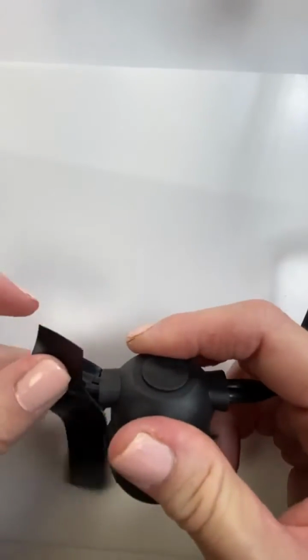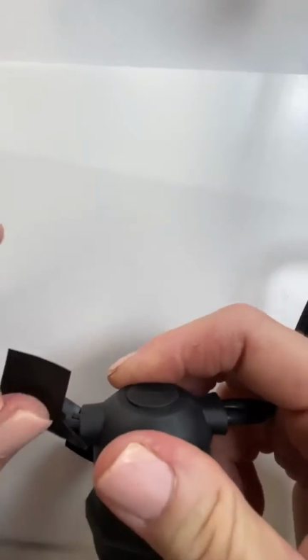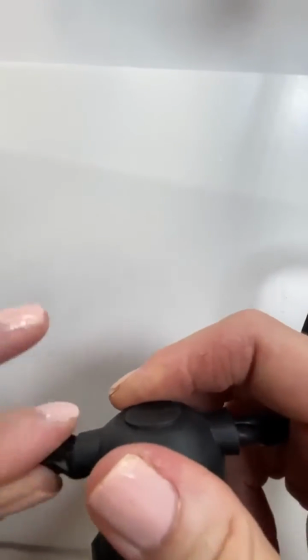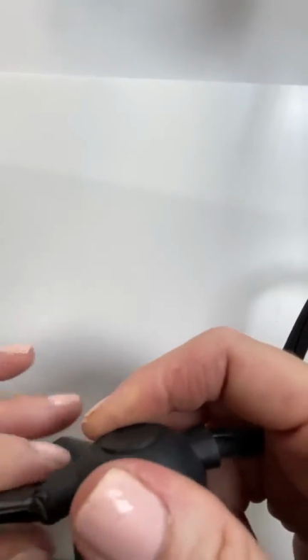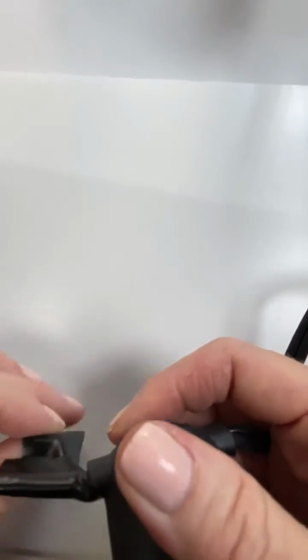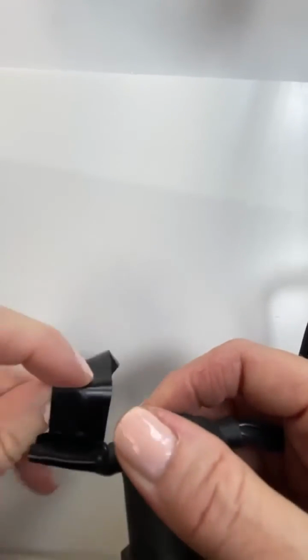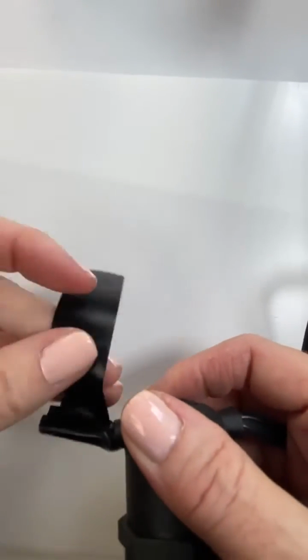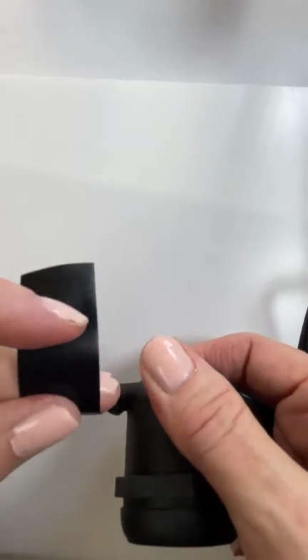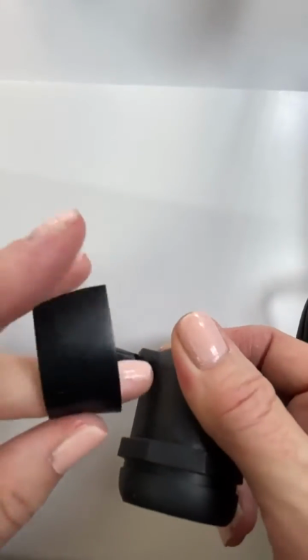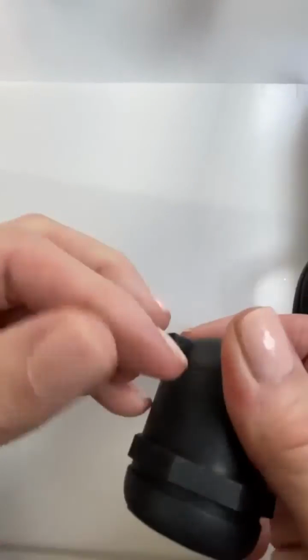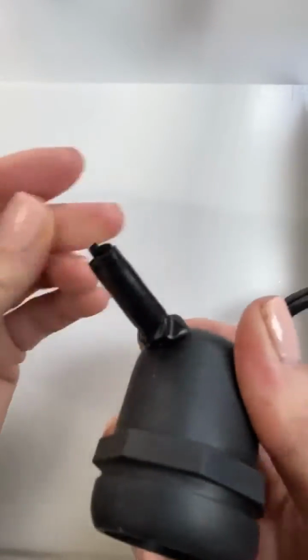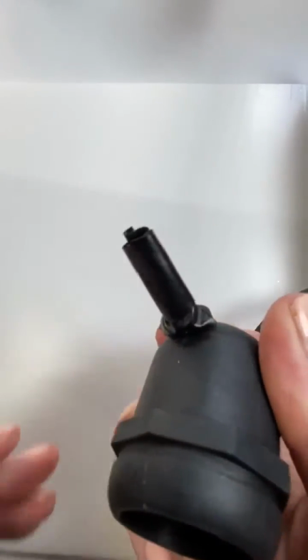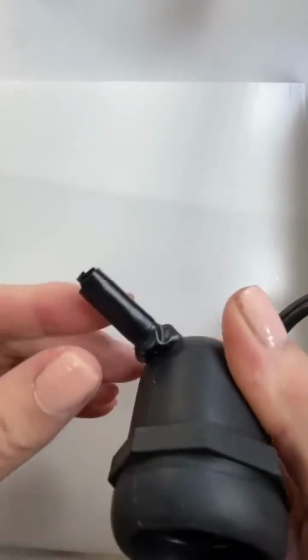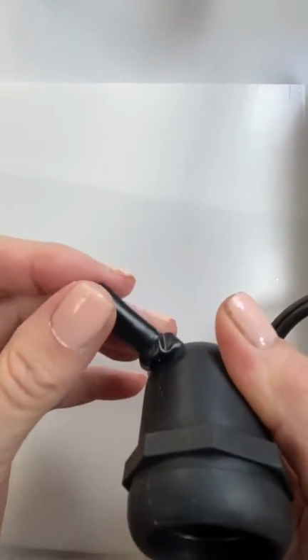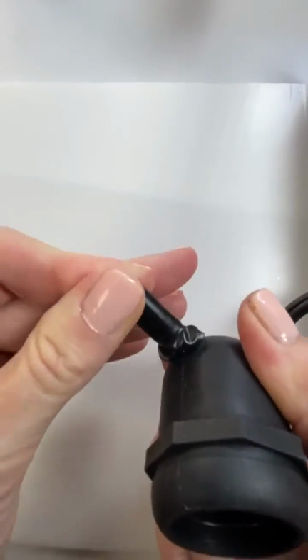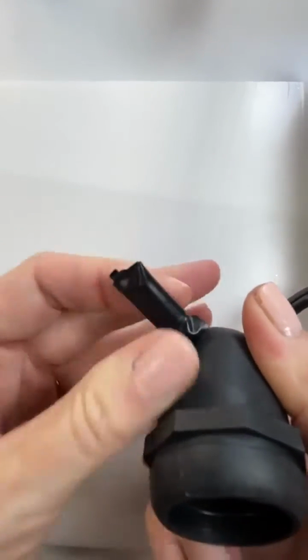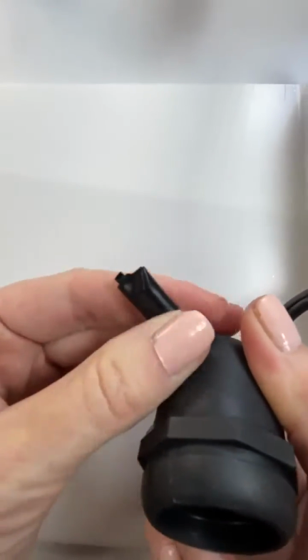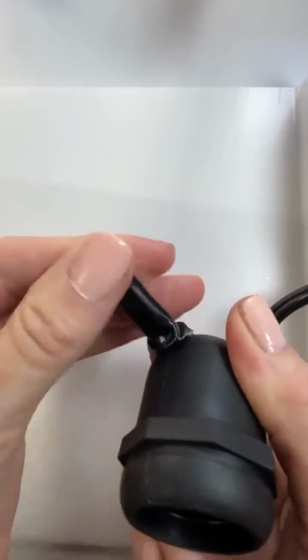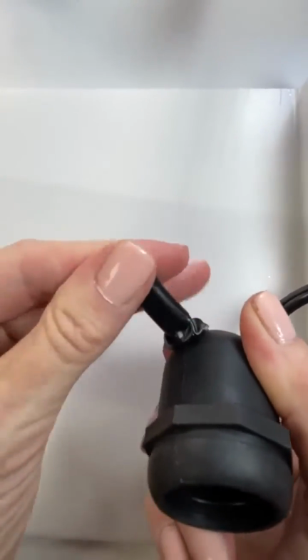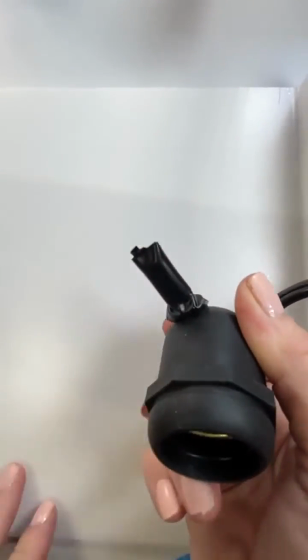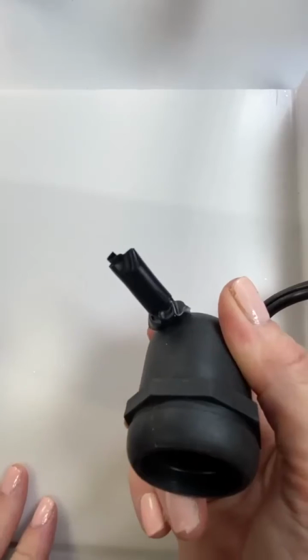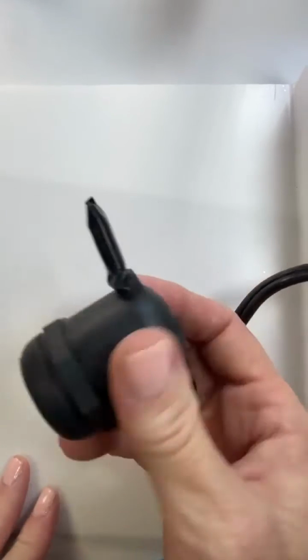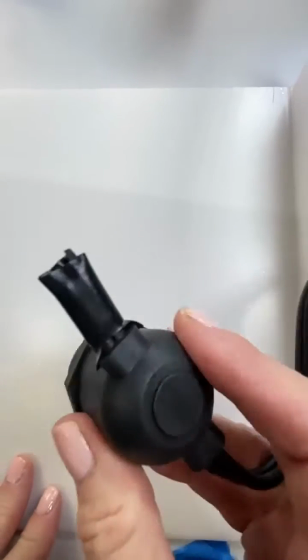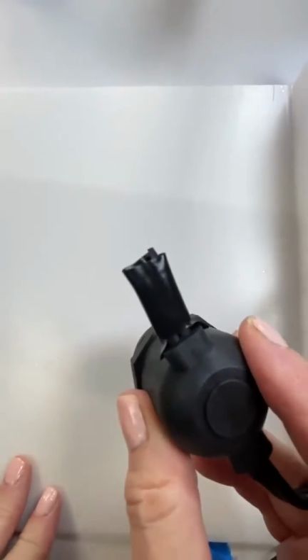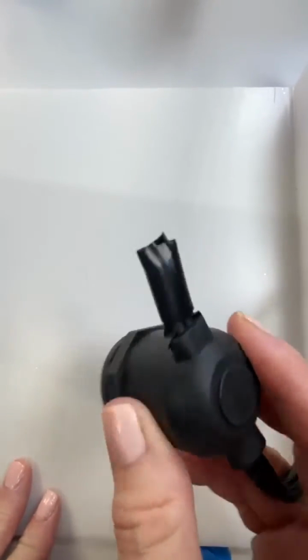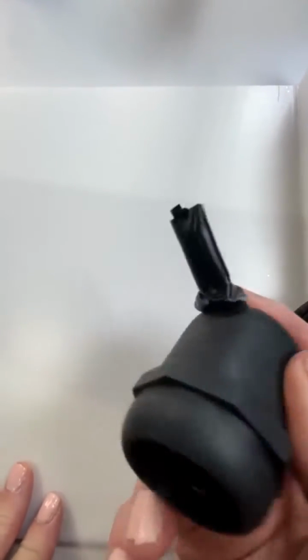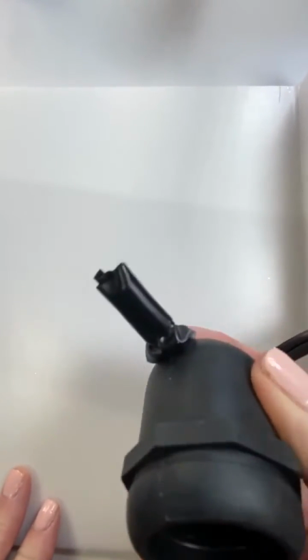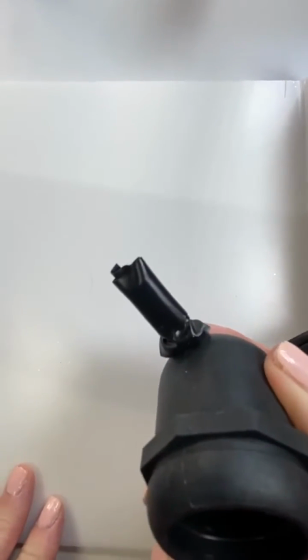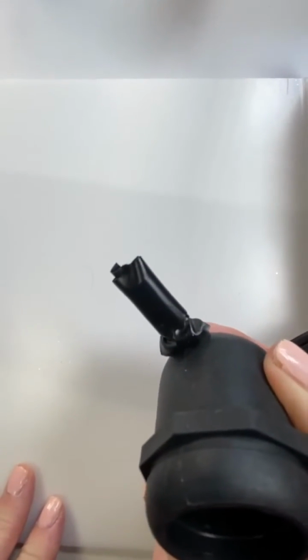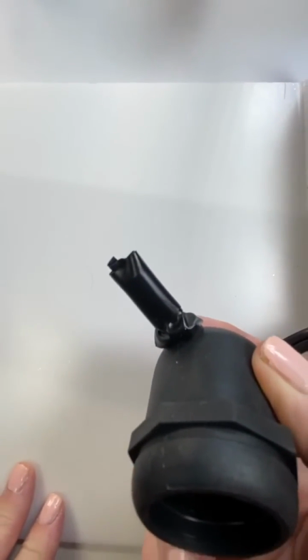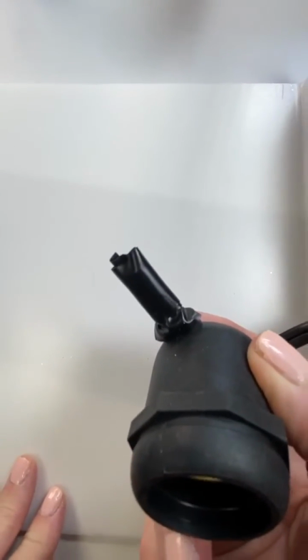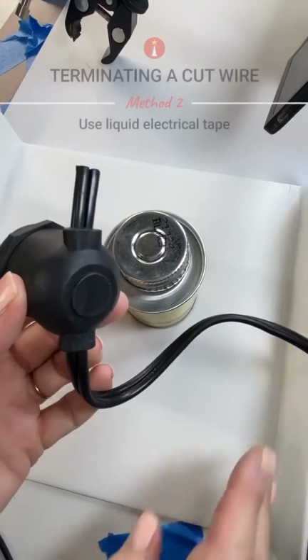There are many ways to do this properly, but this is a nice one. So voila, that's one way of terminating a cut wire.